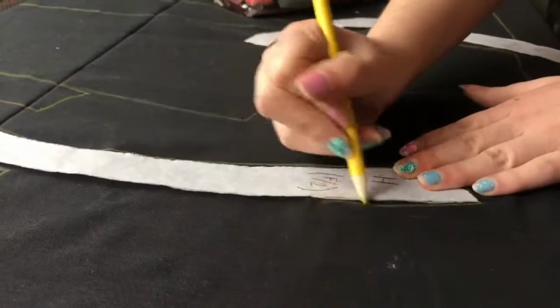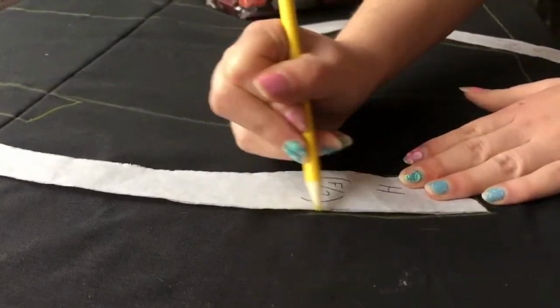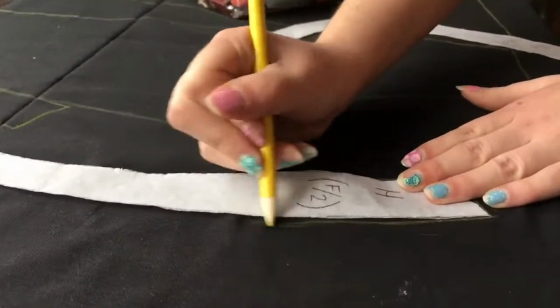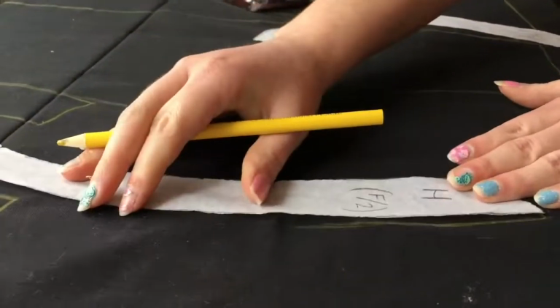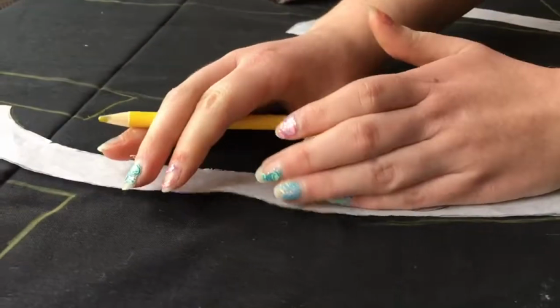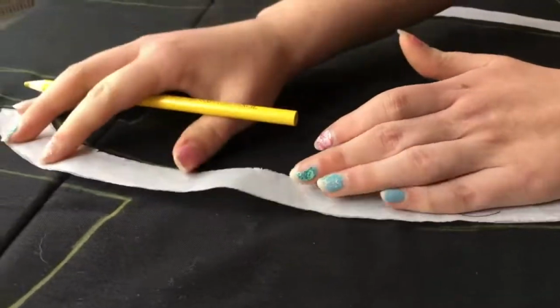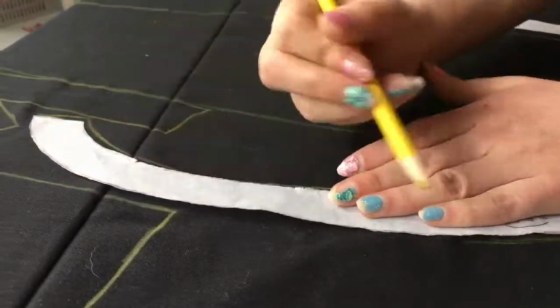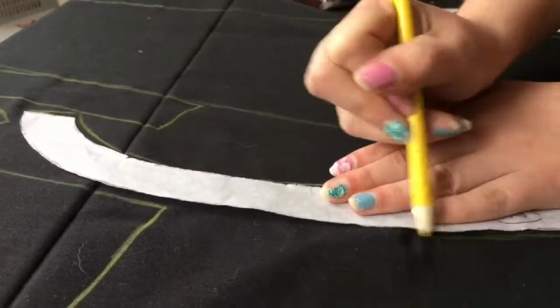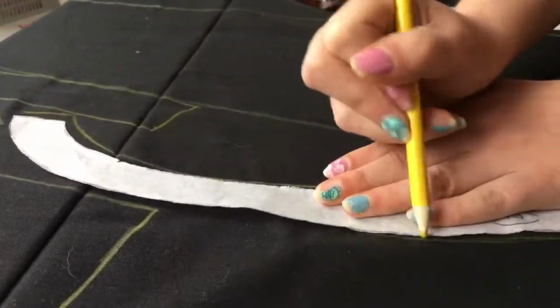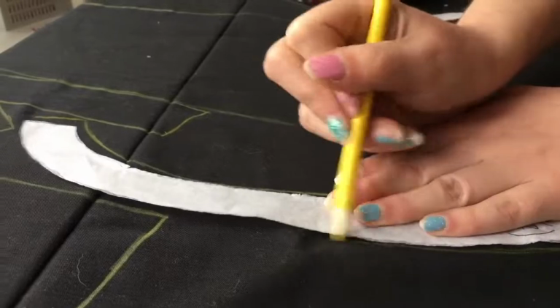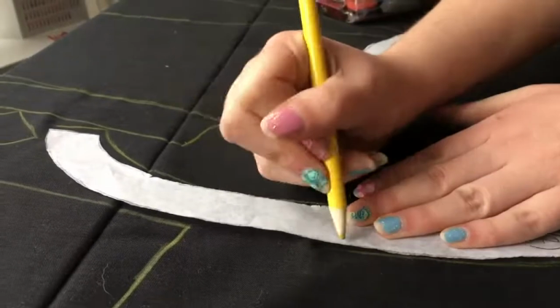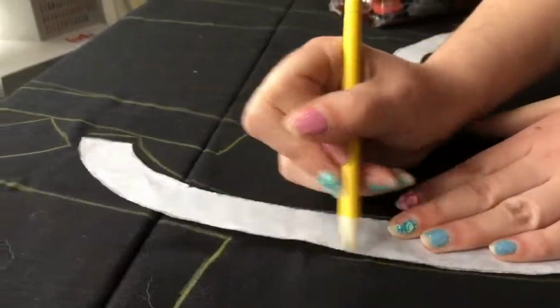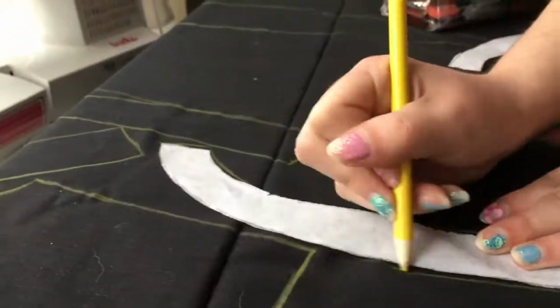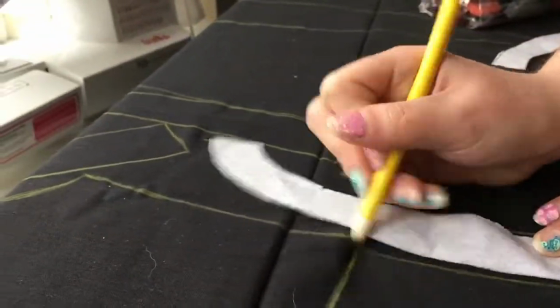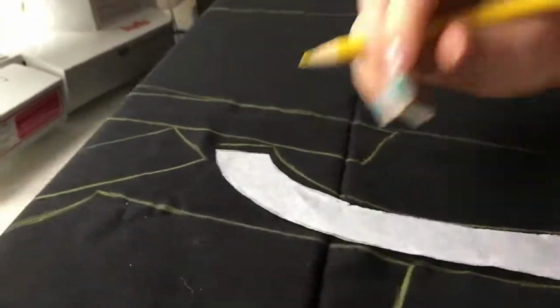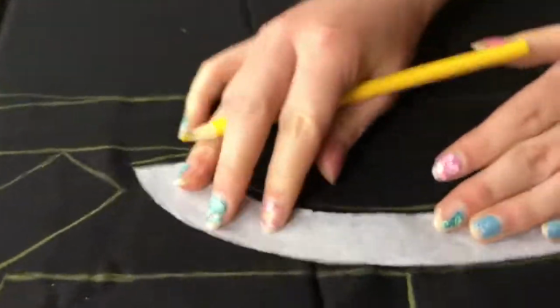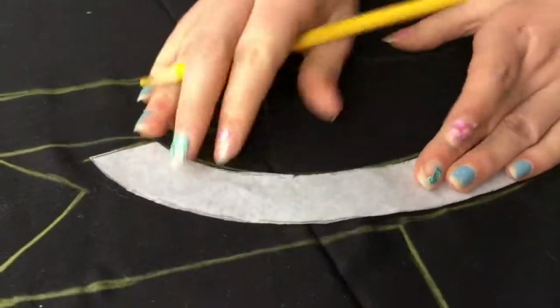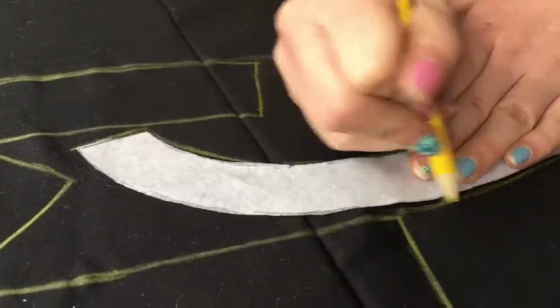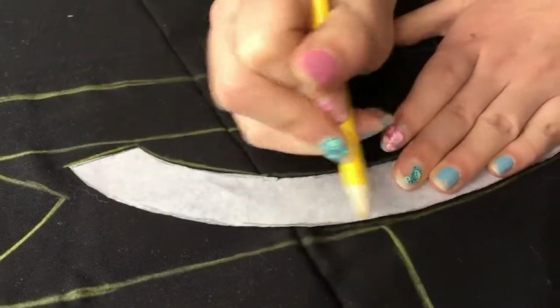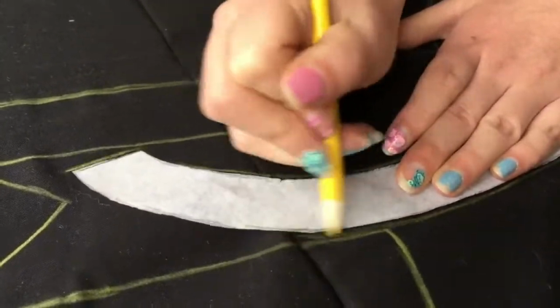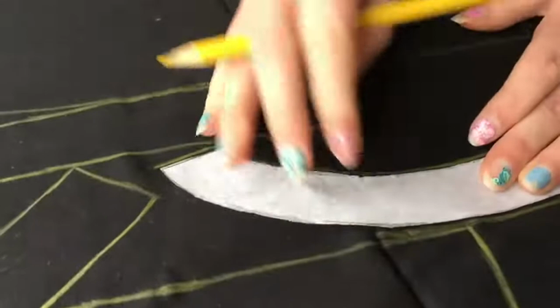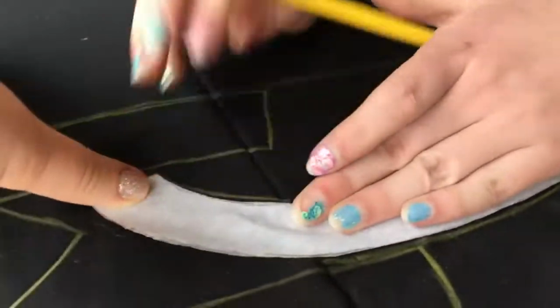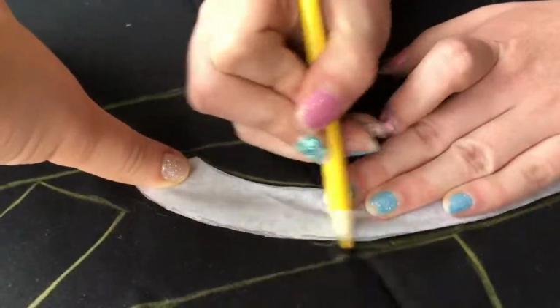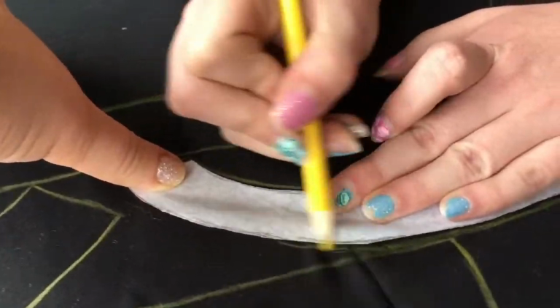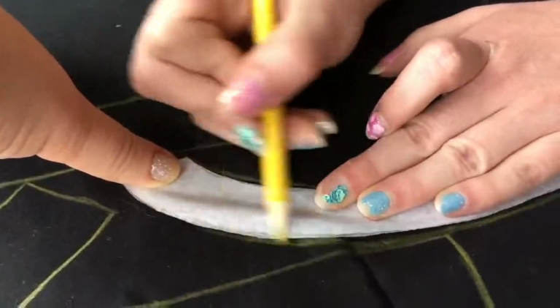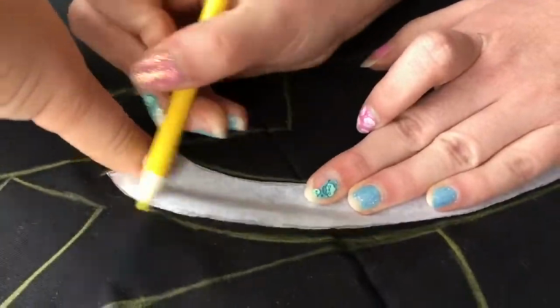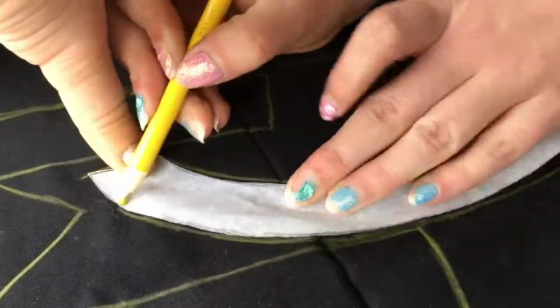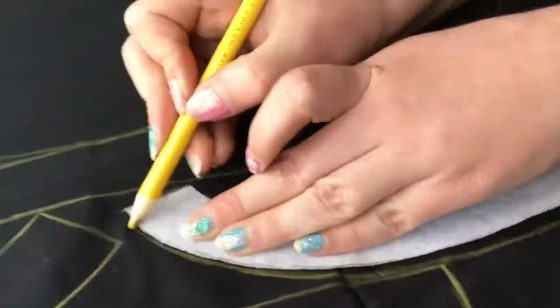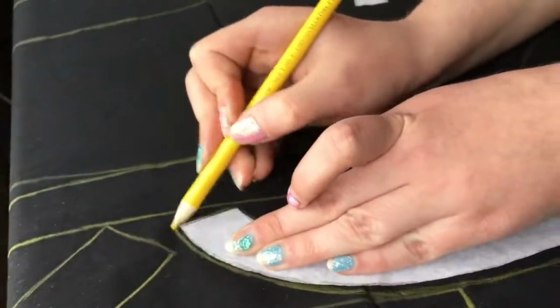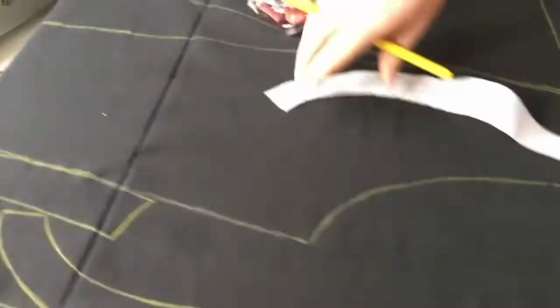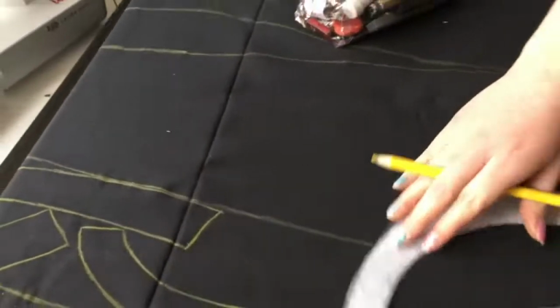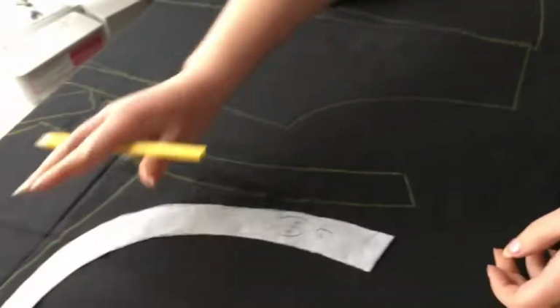This fabric is, I believe, about 57 inches wide, and I got two yards of it, and I found out, as you can see, I was really pushing it to fit all of these pieces on here, so keep that in mind.